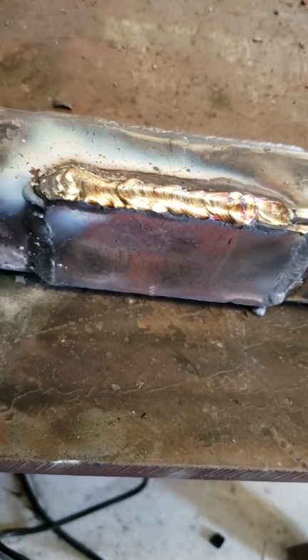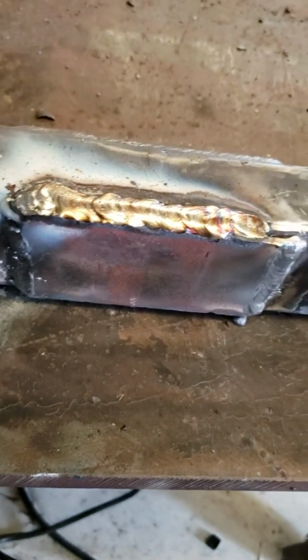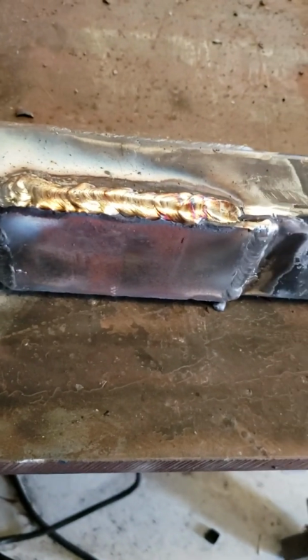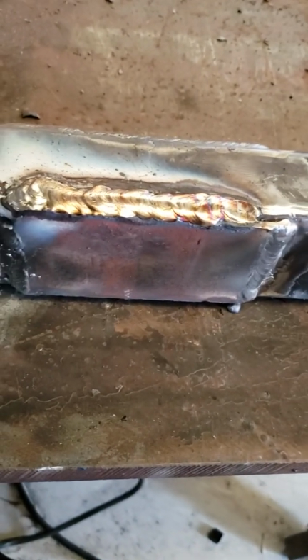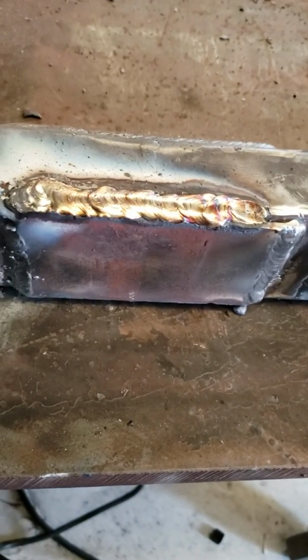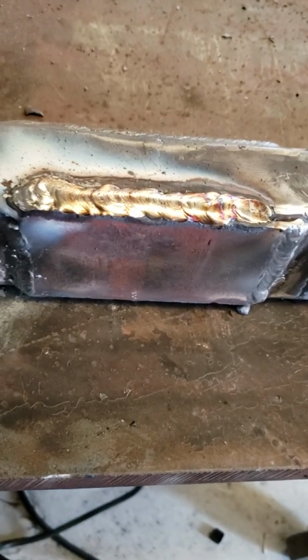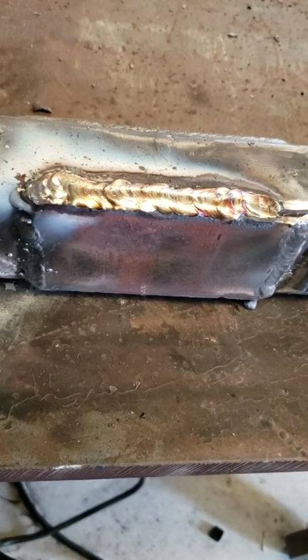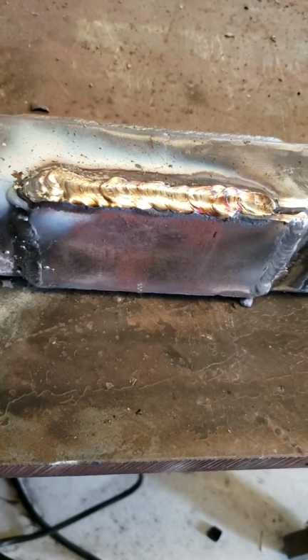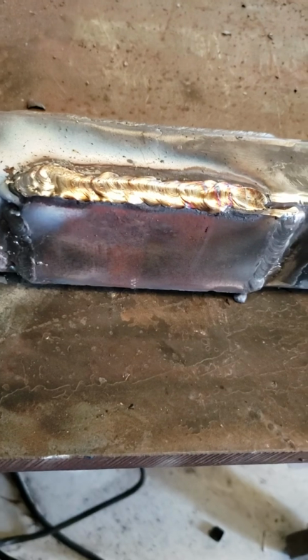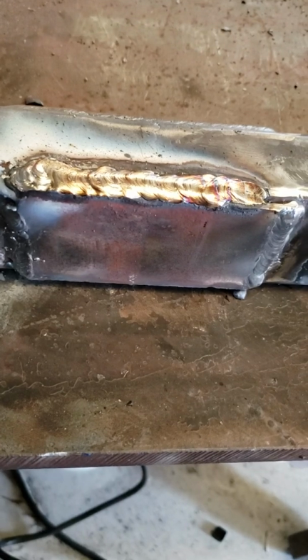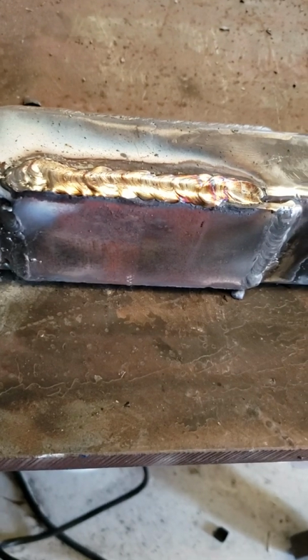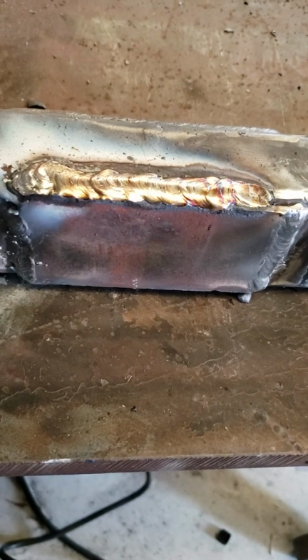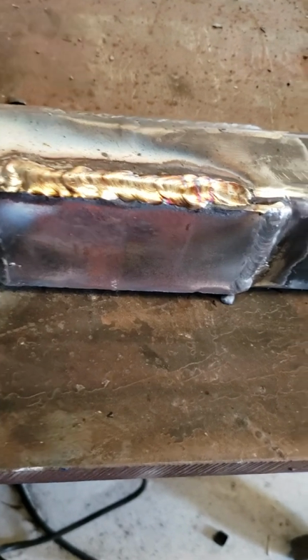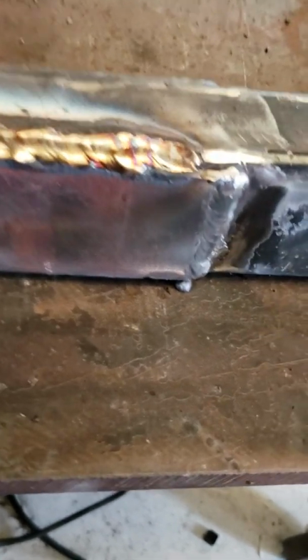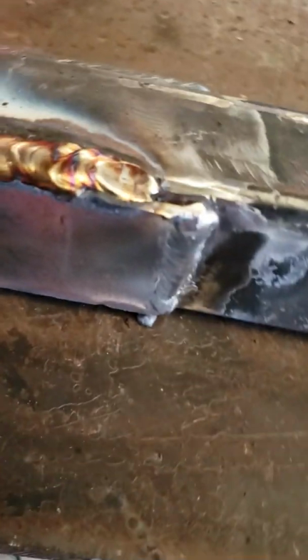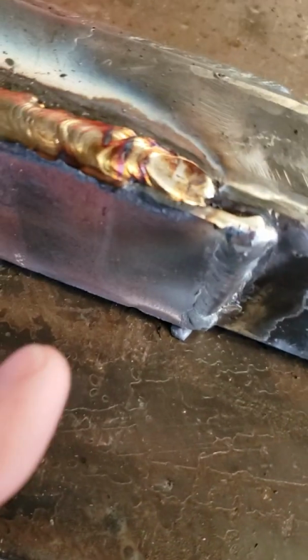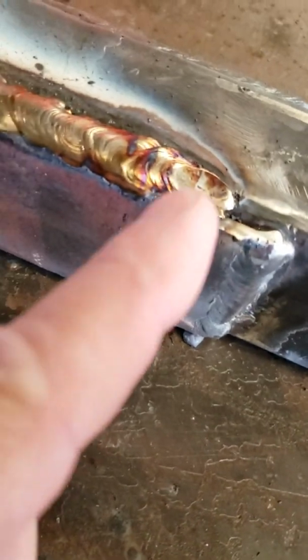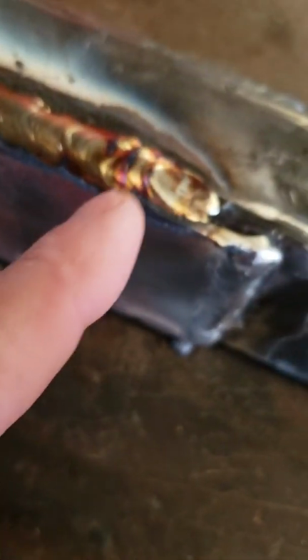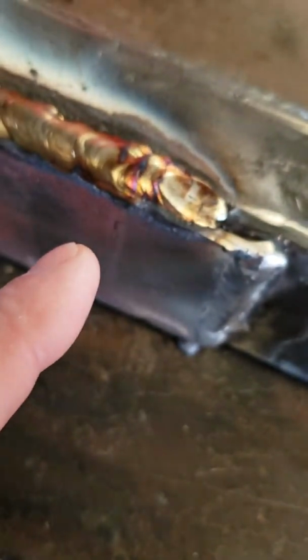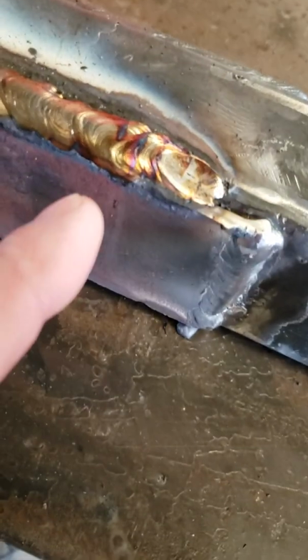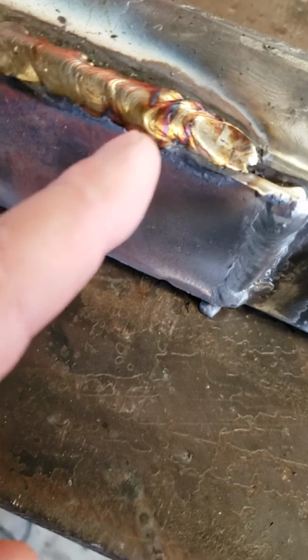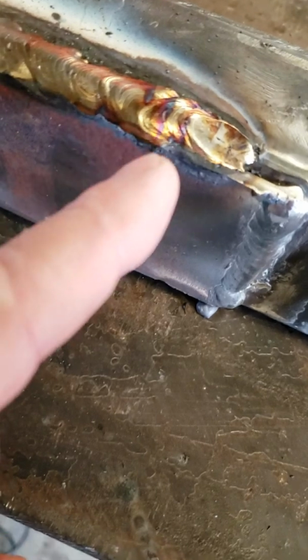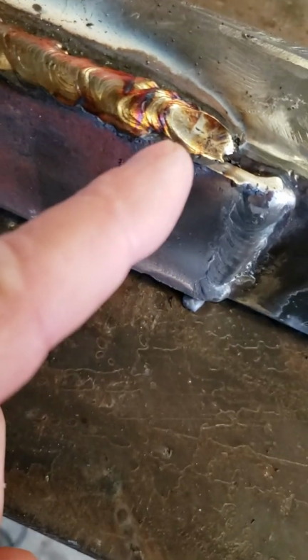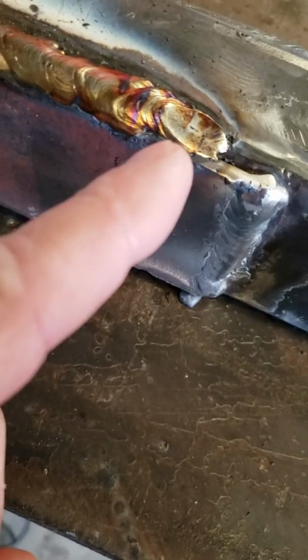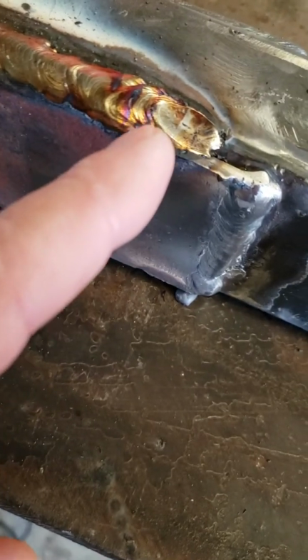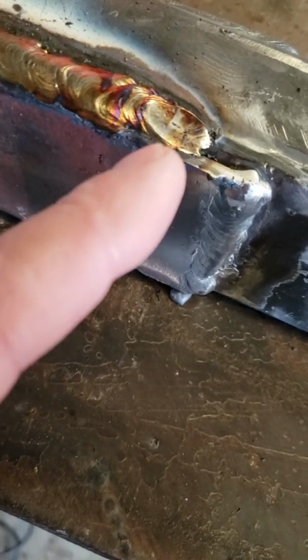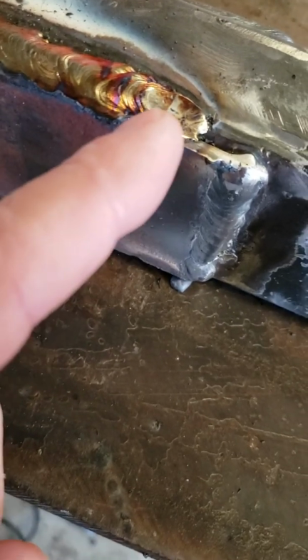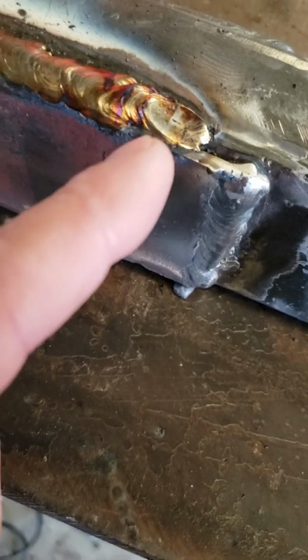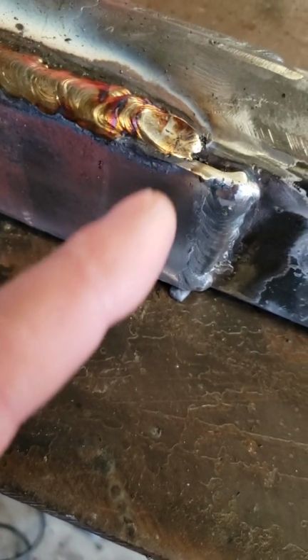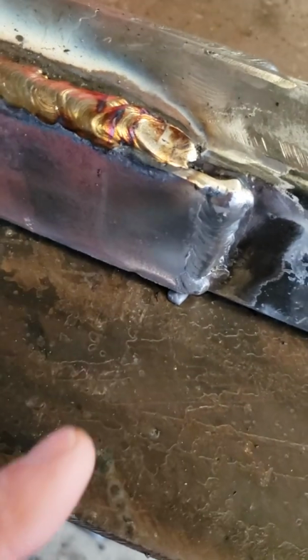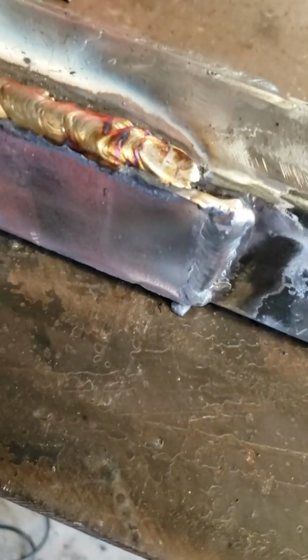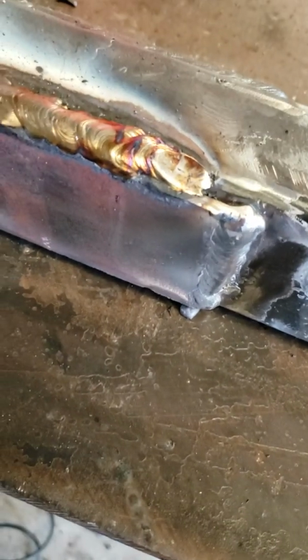I might be up a little too high at 106. It started off good, but right in here you can see it started getting a little hot and I had to hurry up. I ran out of rod, but I think I need to come down to 100.